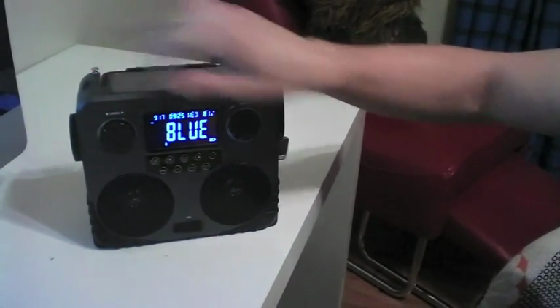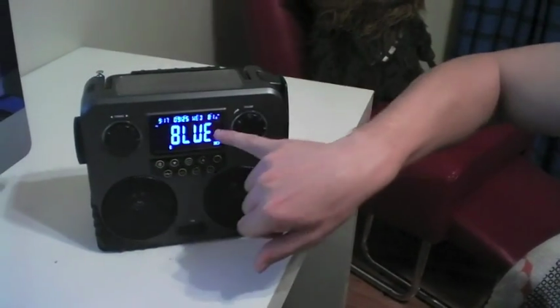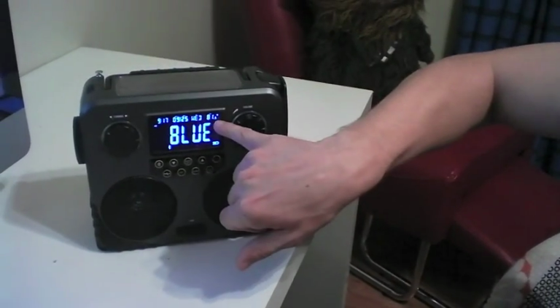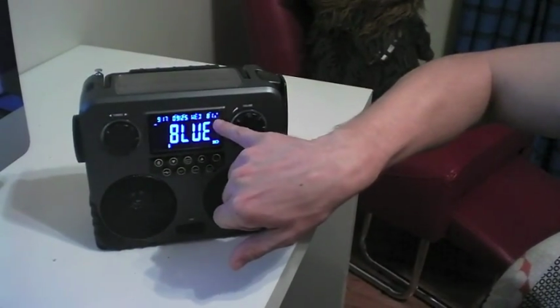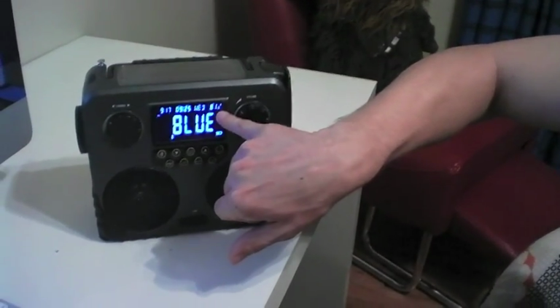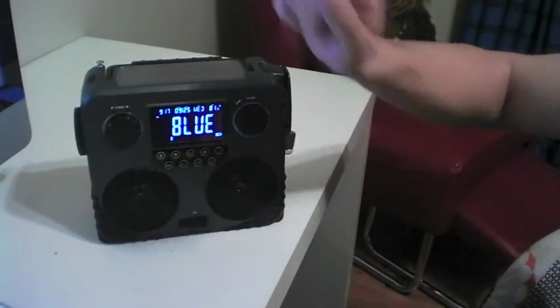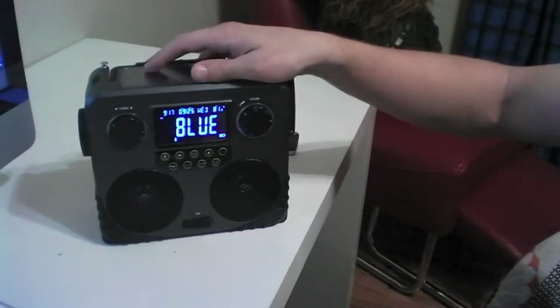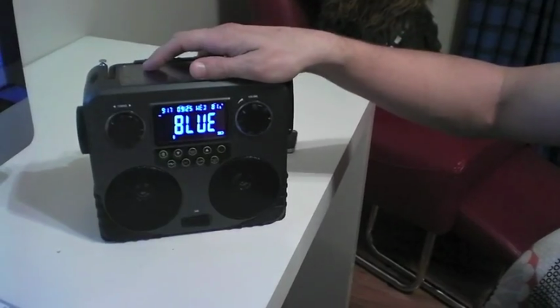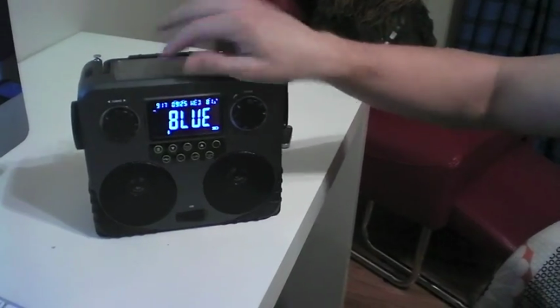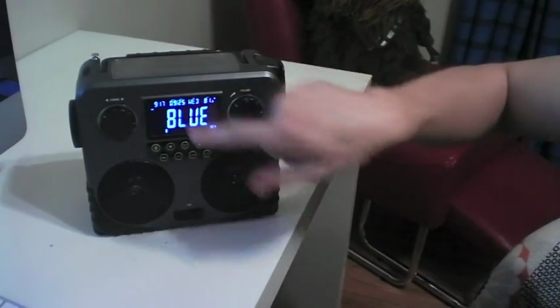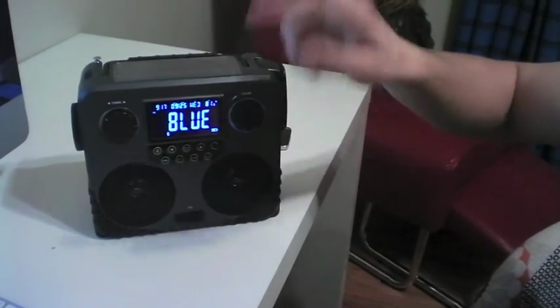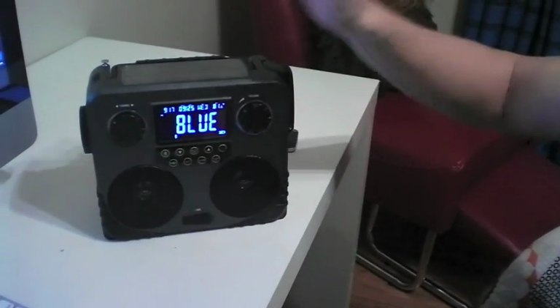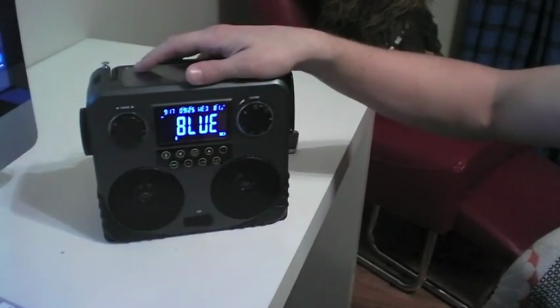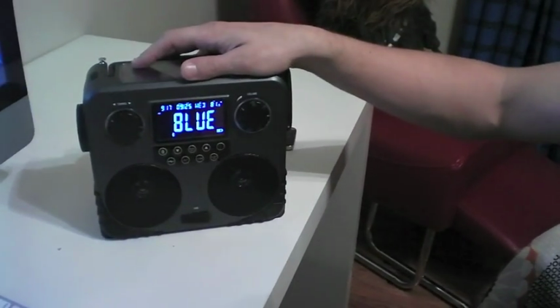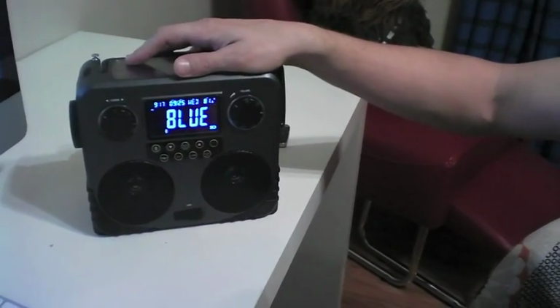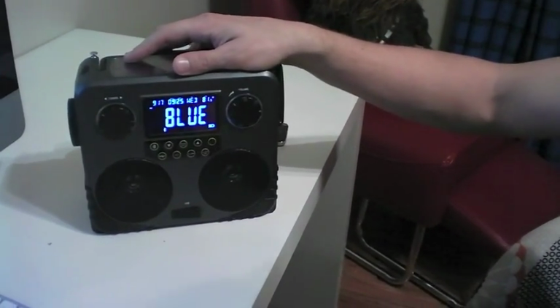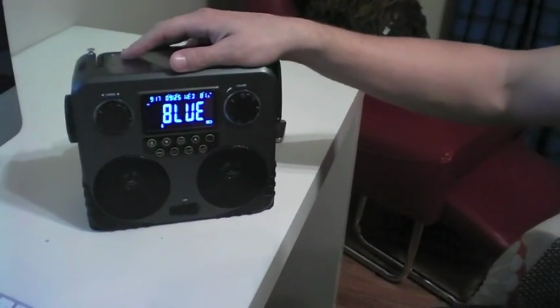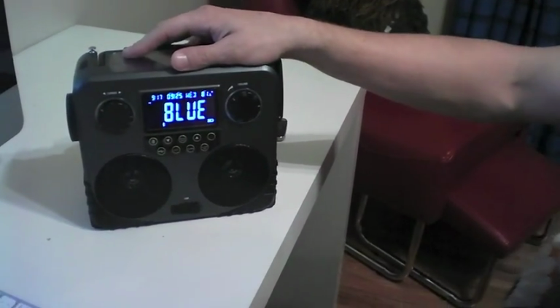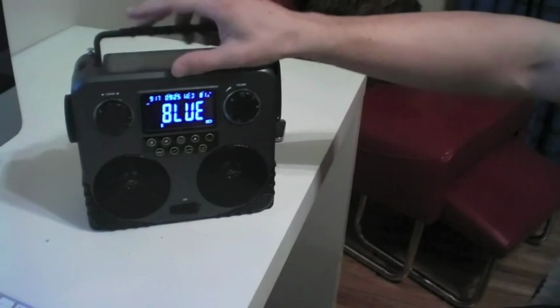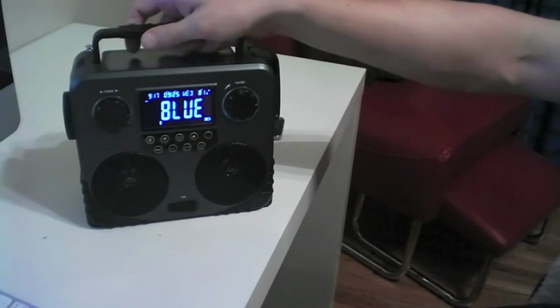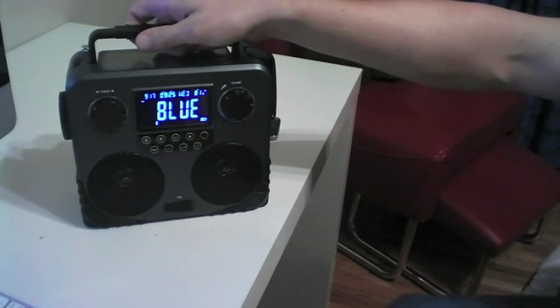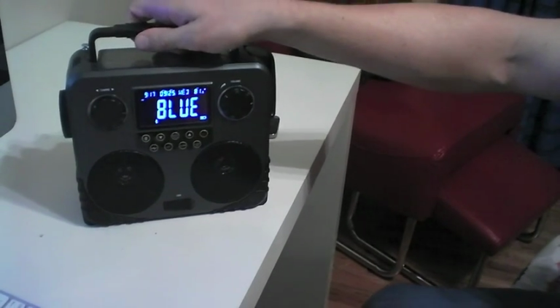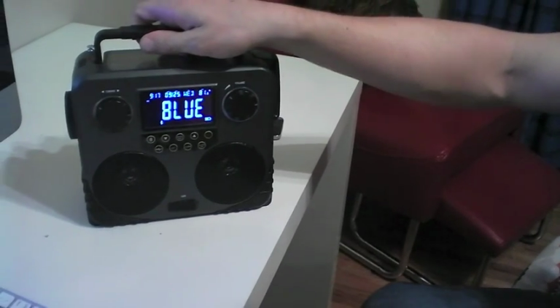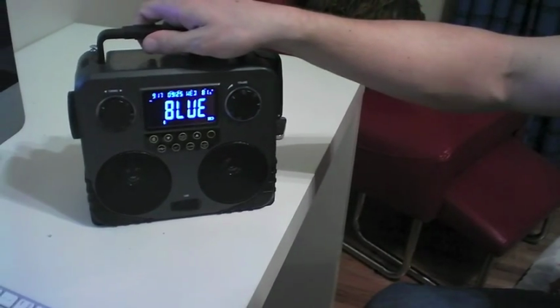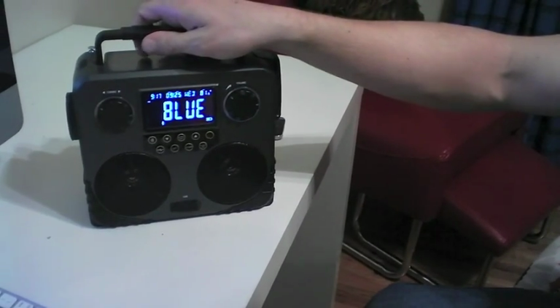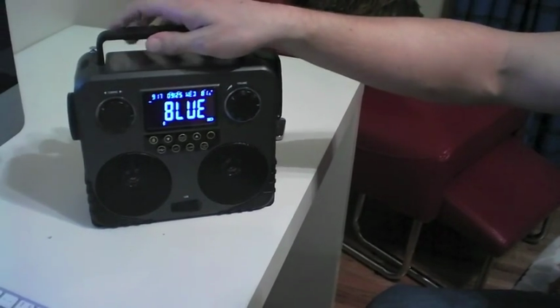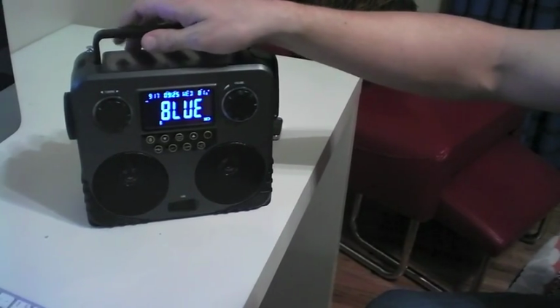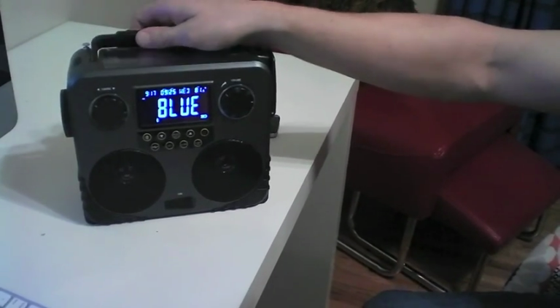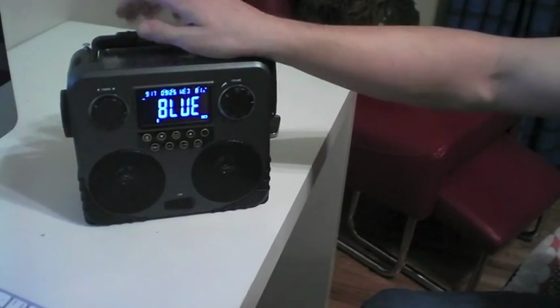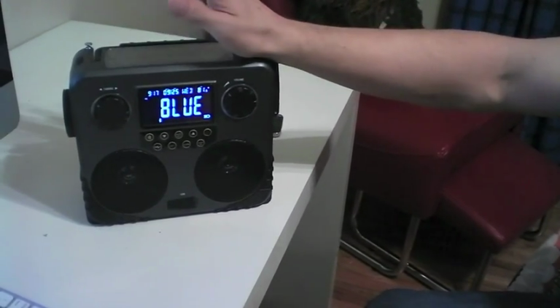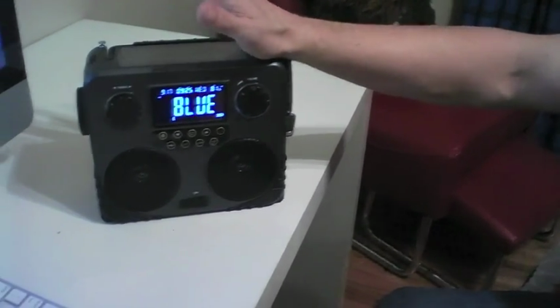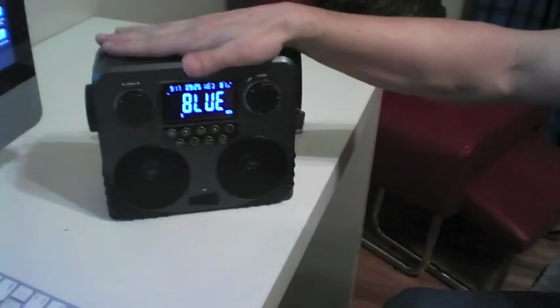It has a thermometer for wherever you may be, date, time, and you can set an alarm on it. Then another nice thing about this is the fact that it is weatherproof.